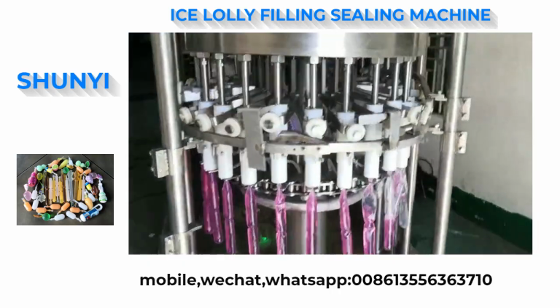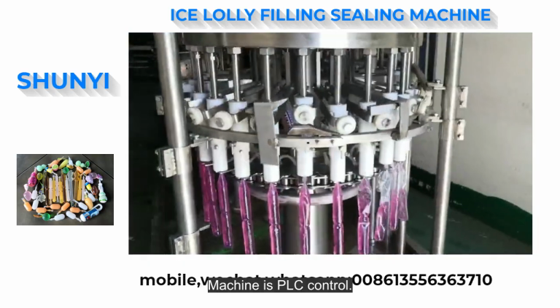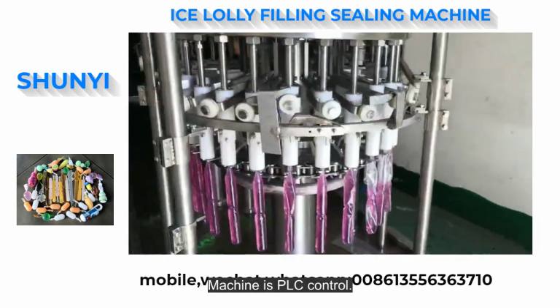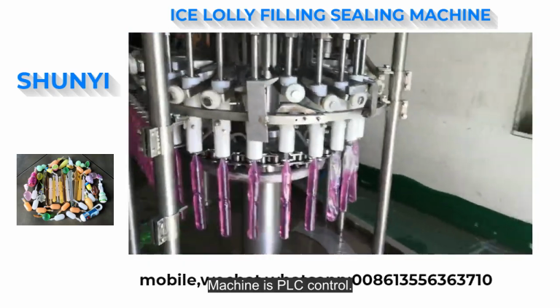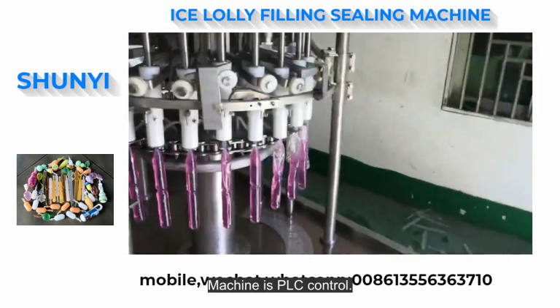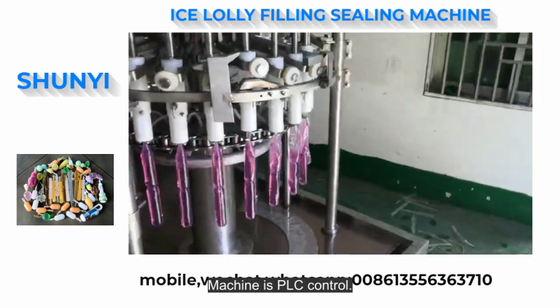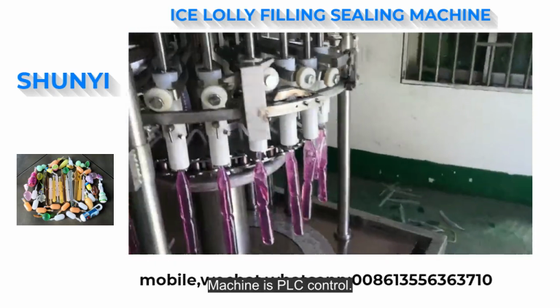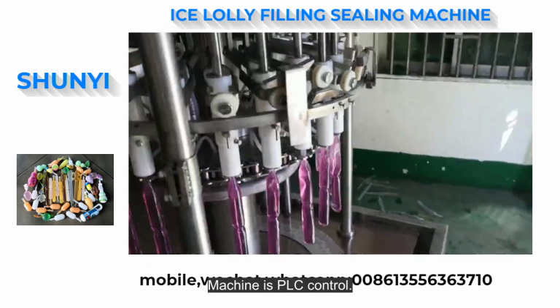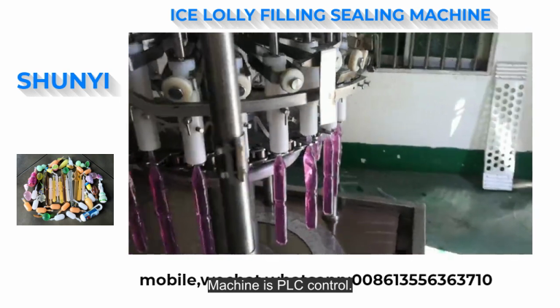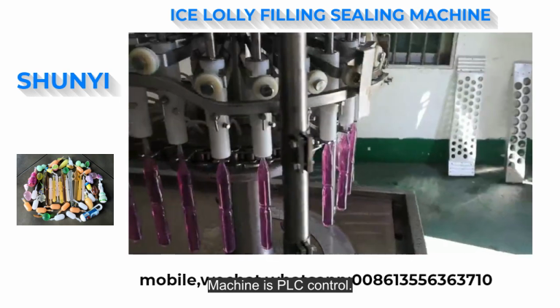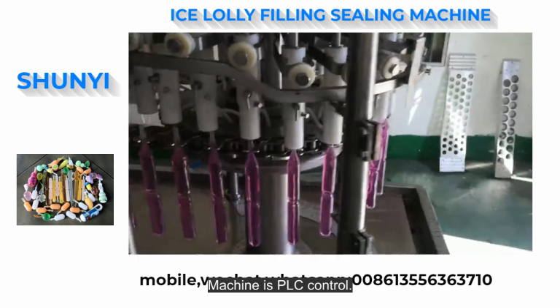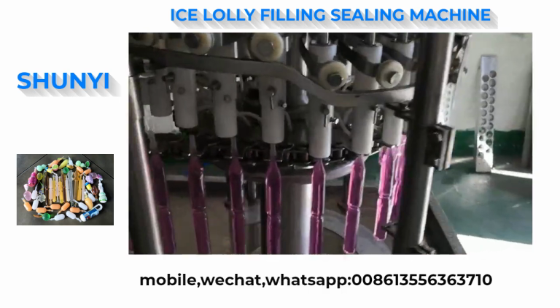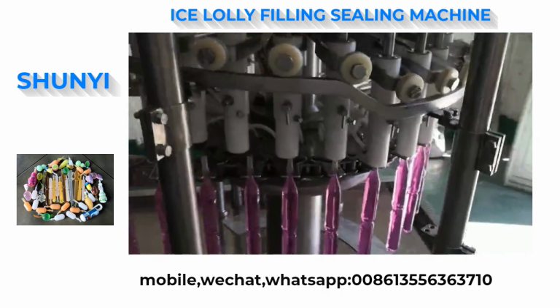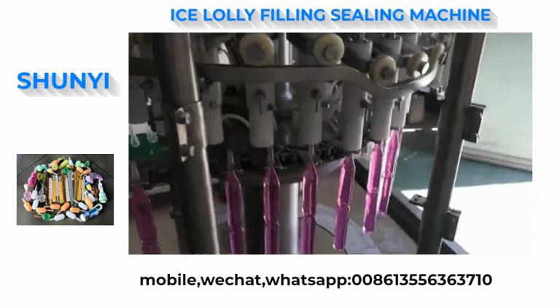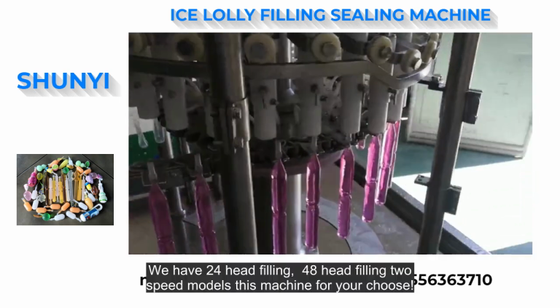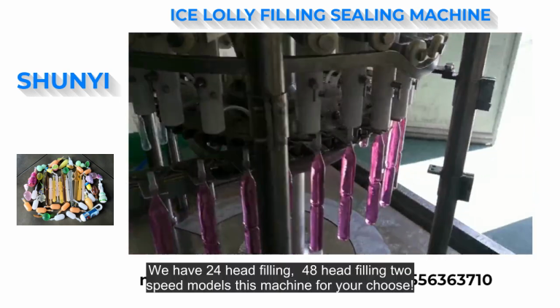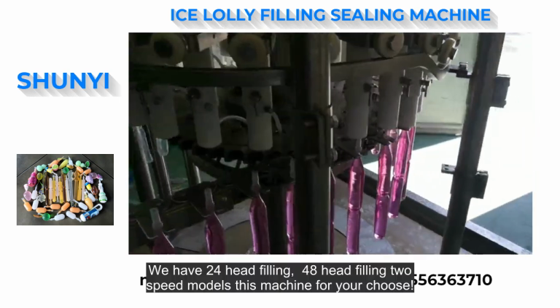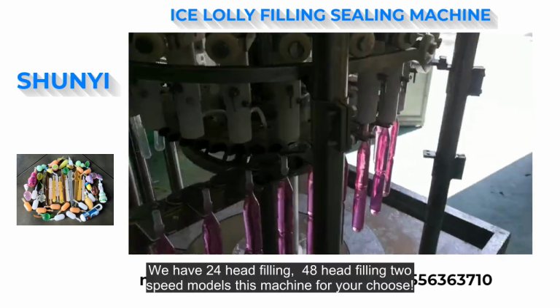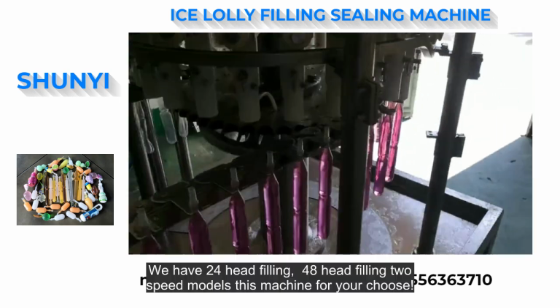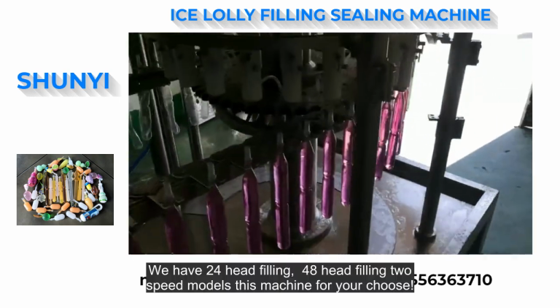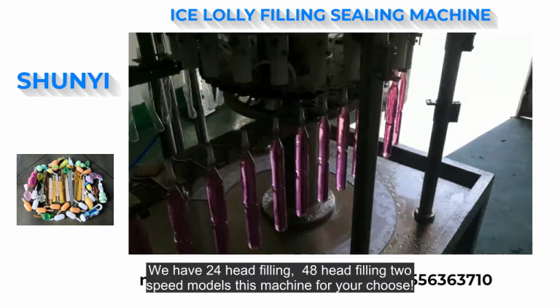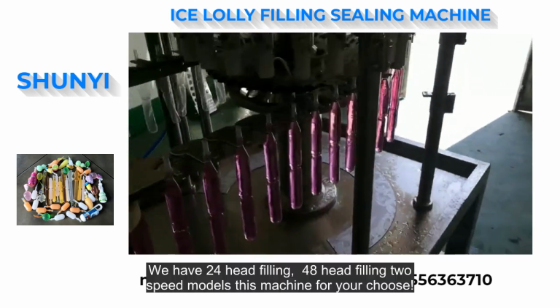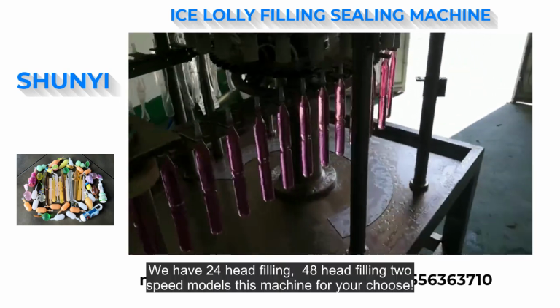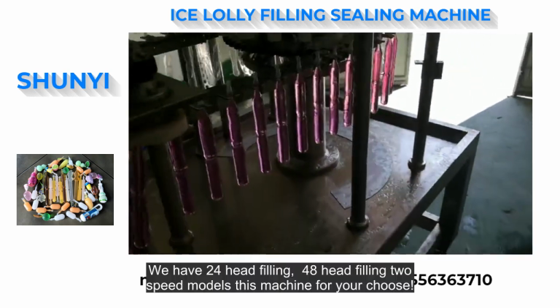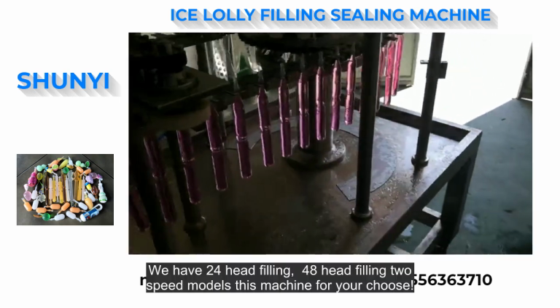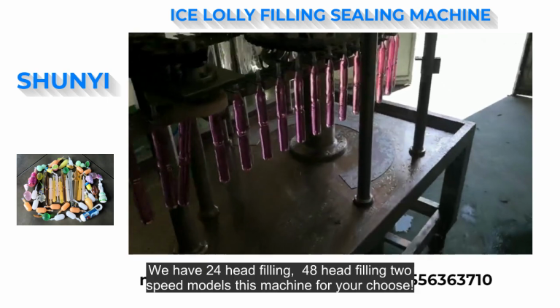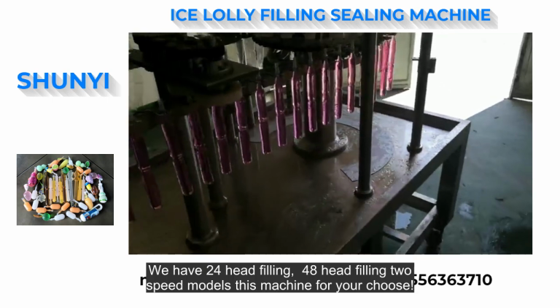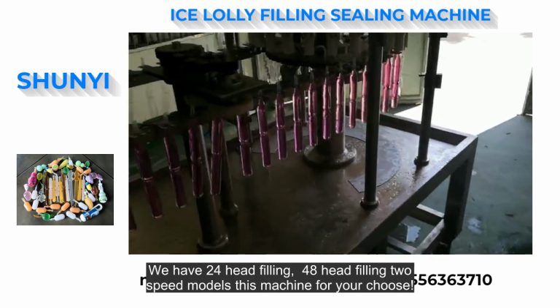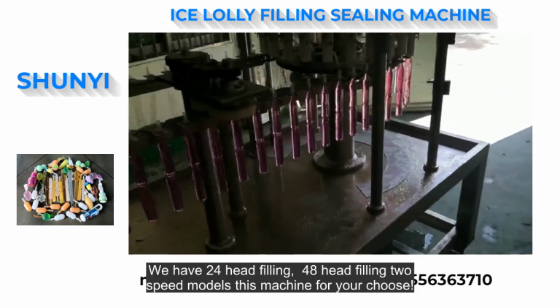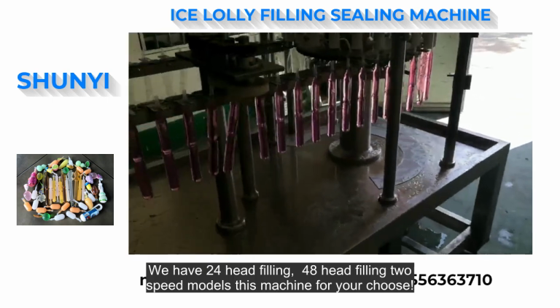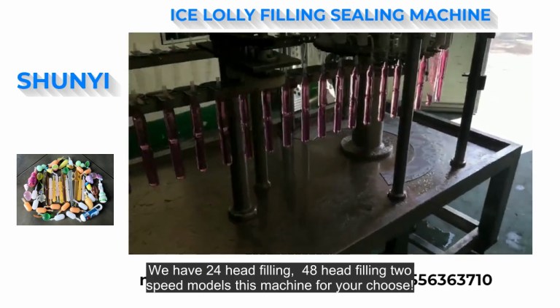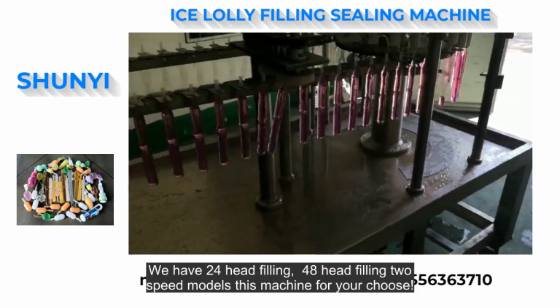Machine is PLC control. We have 24-head filling and 48-head filling 2-speed models of this machine for your choice.